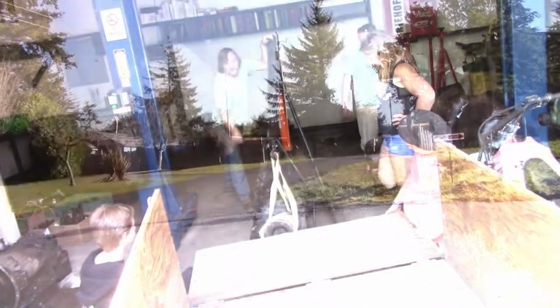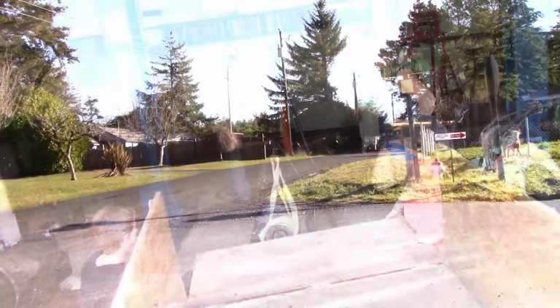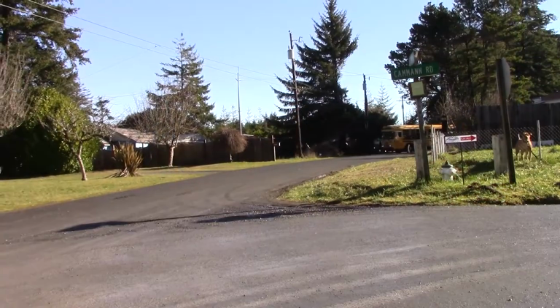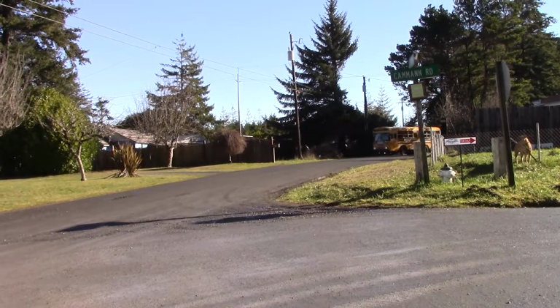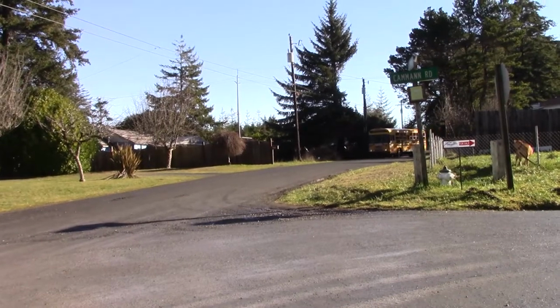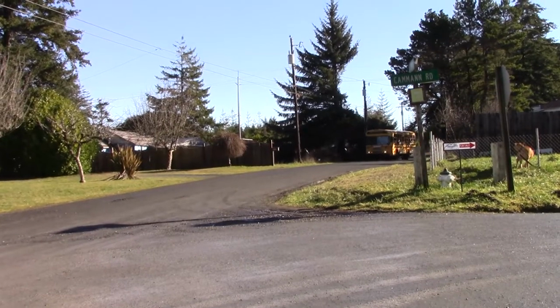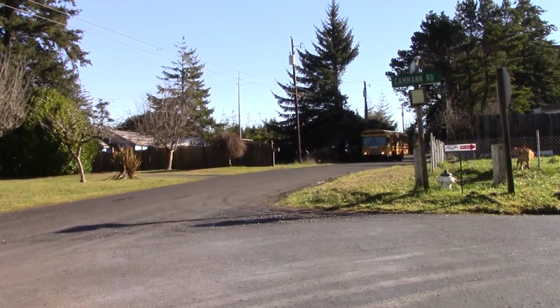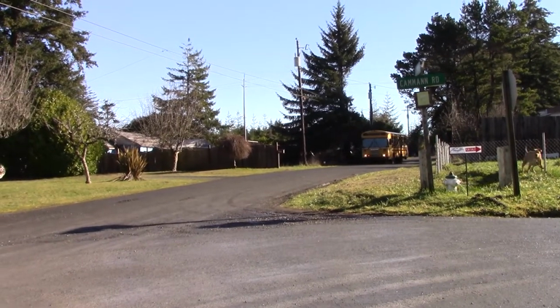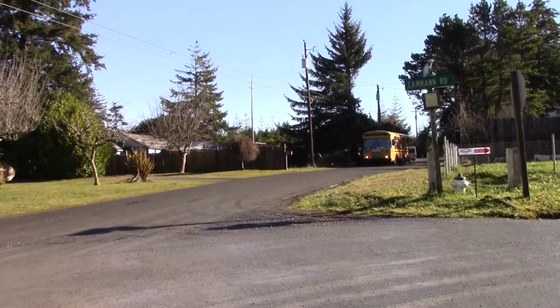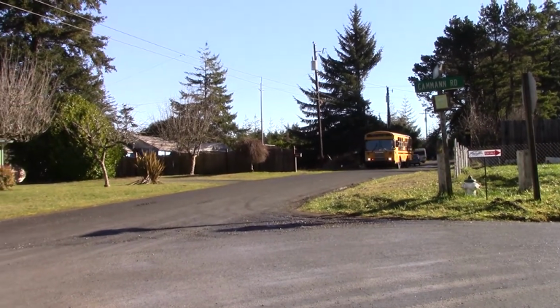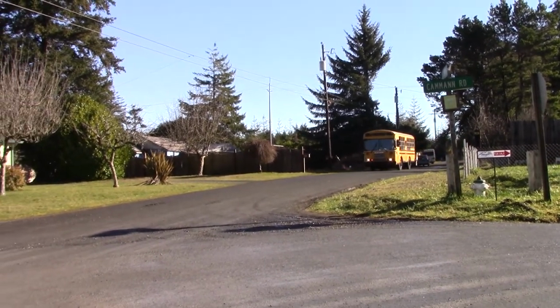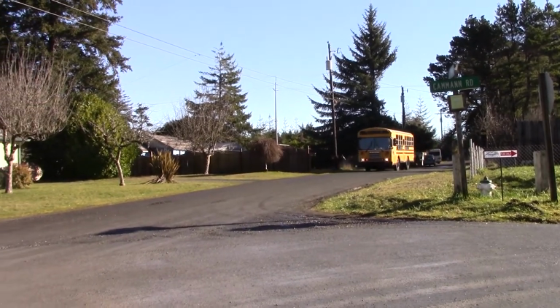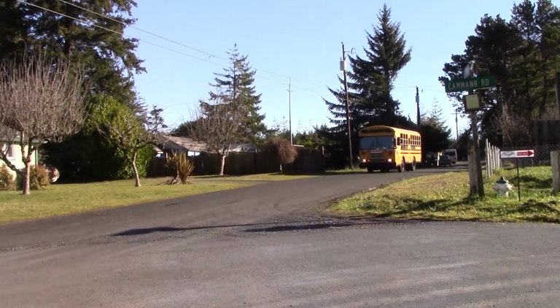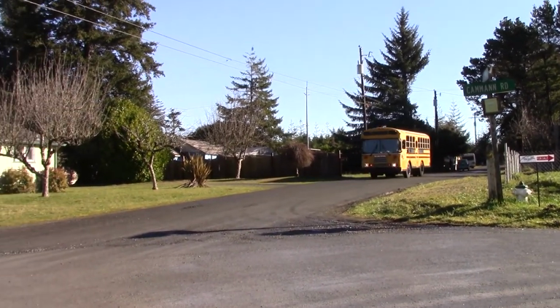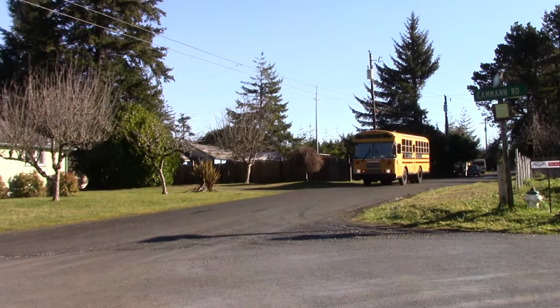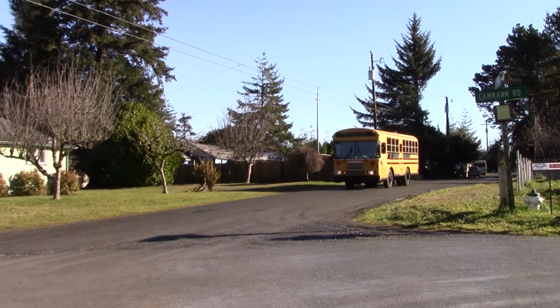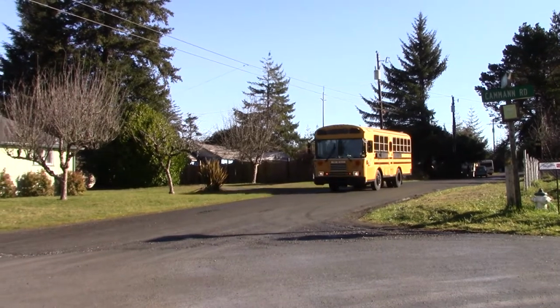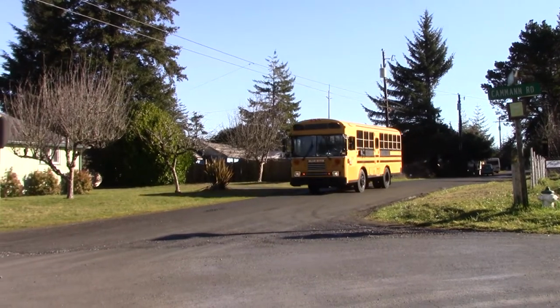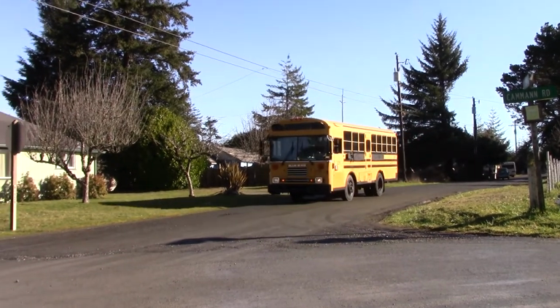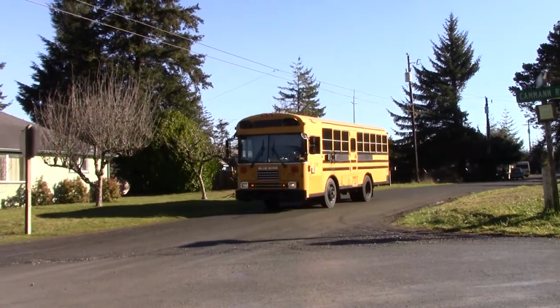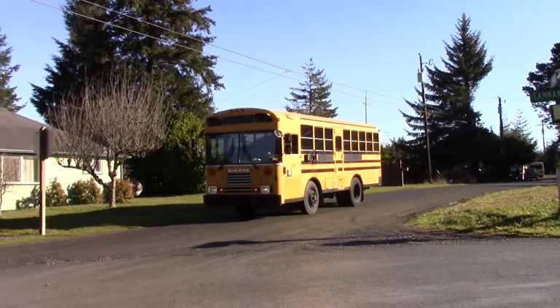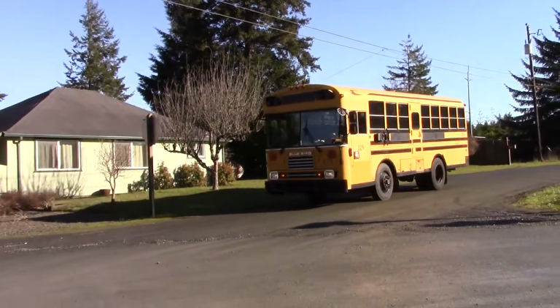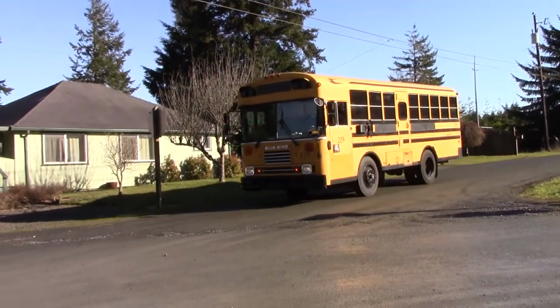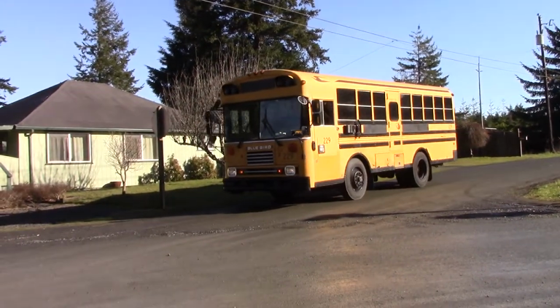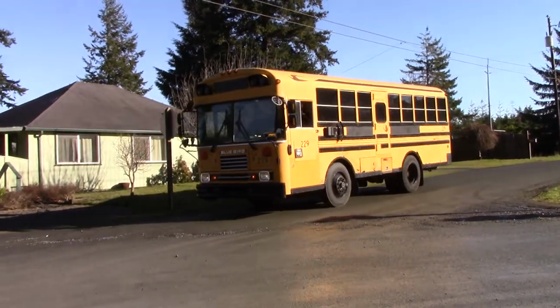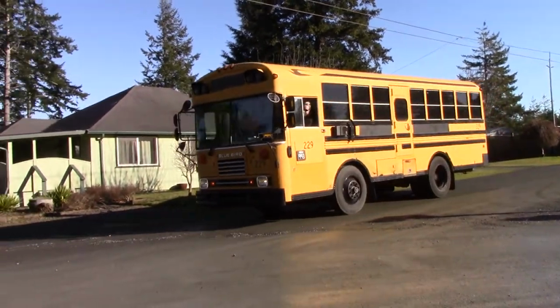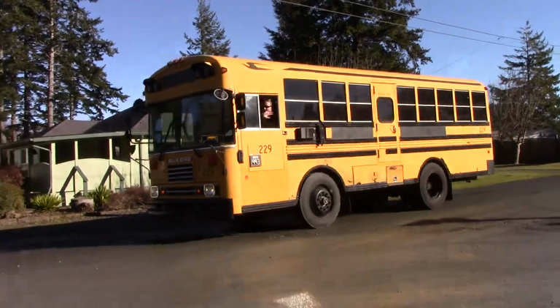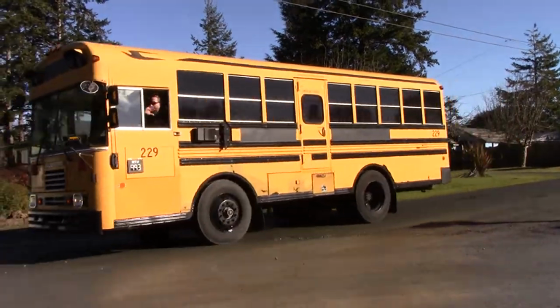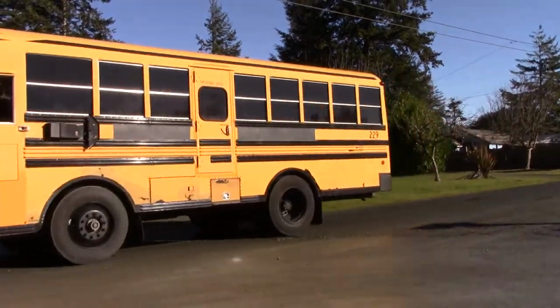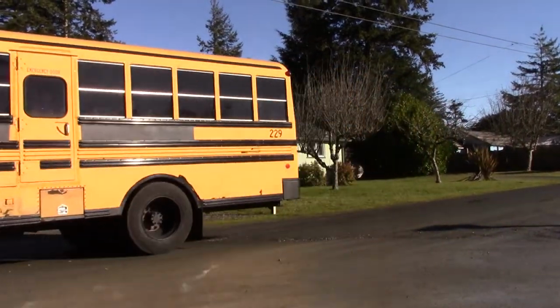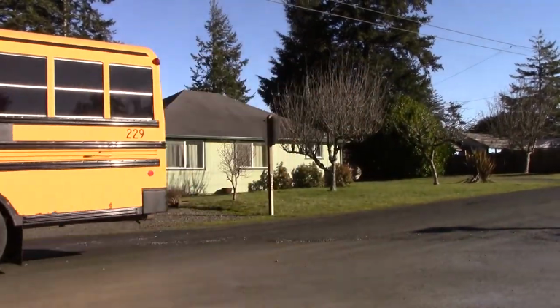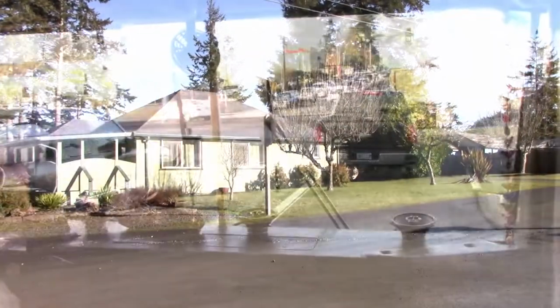Just over two years ago, we excitedly went to look at what would become our Skoolie. We looked her over, took her for a test drive, and things looked great. A two-hour drive home and she made it with one issue, which was tracked to a leaky oil cap.